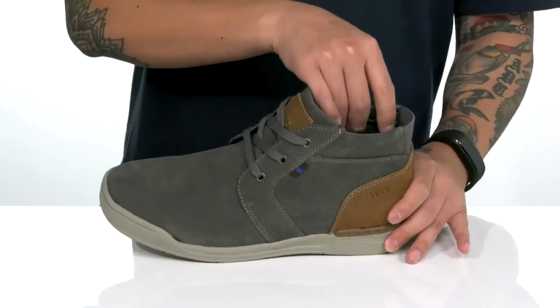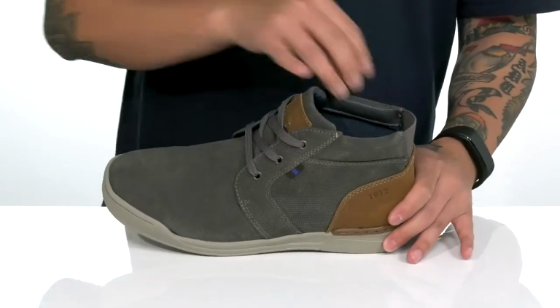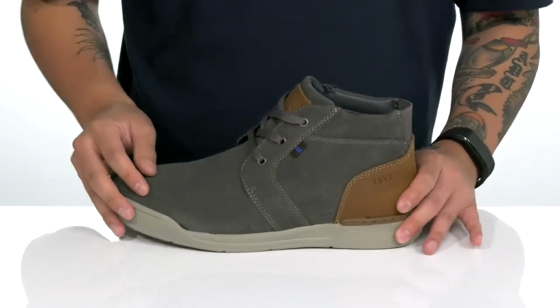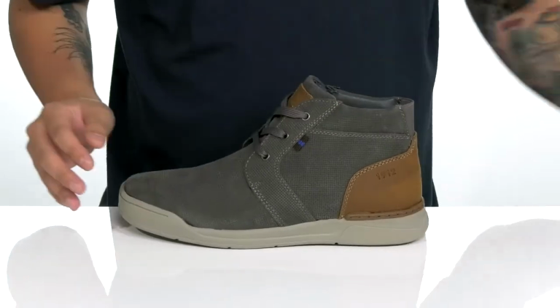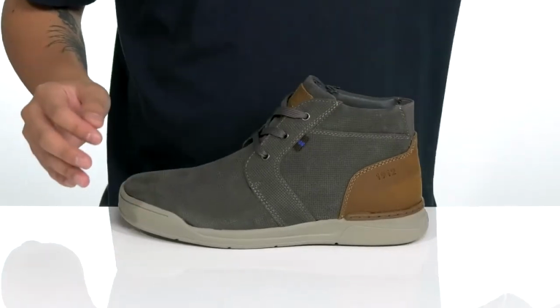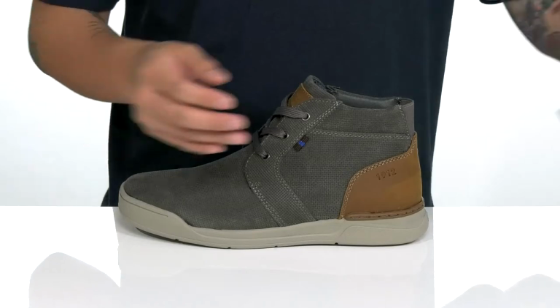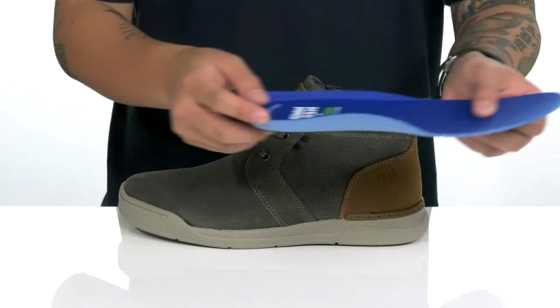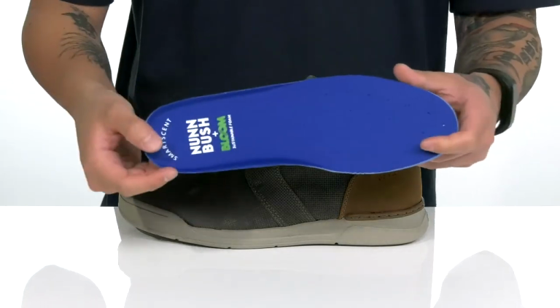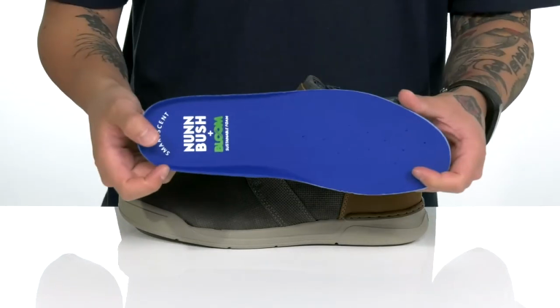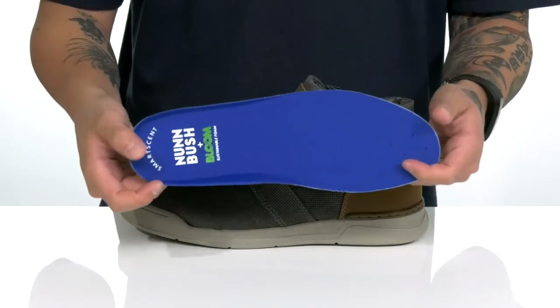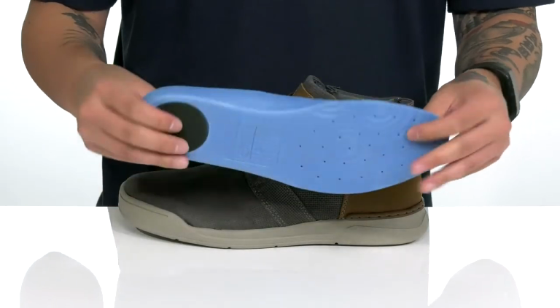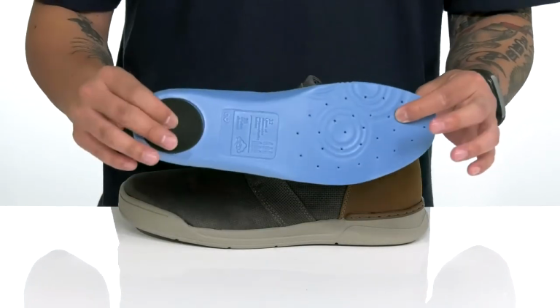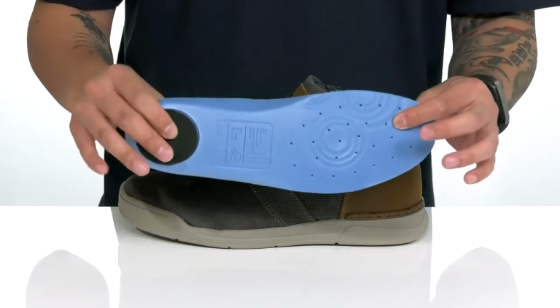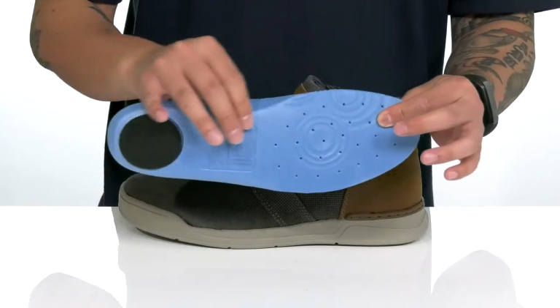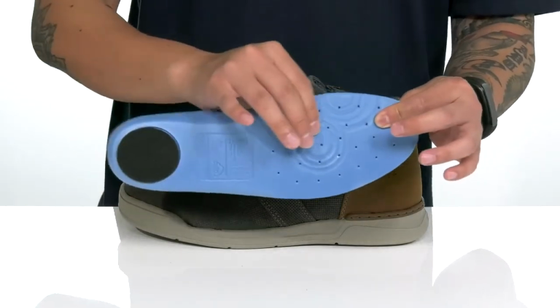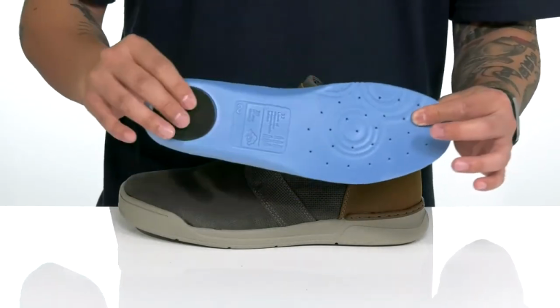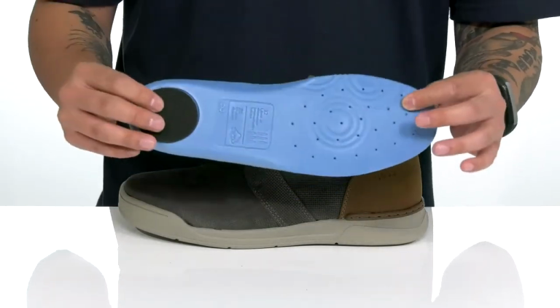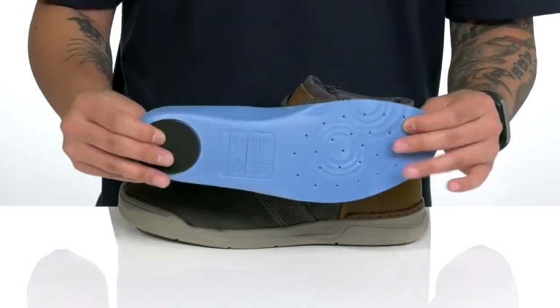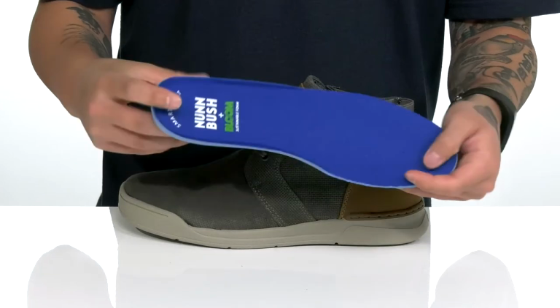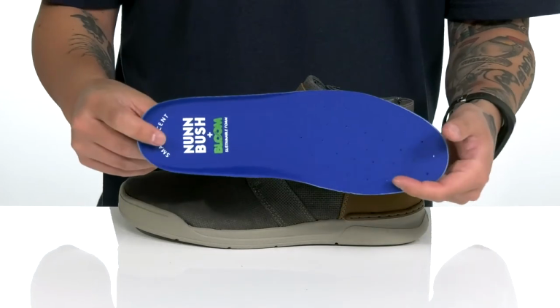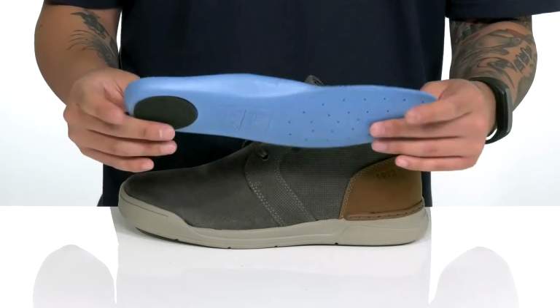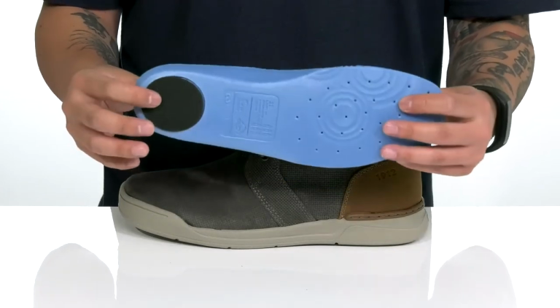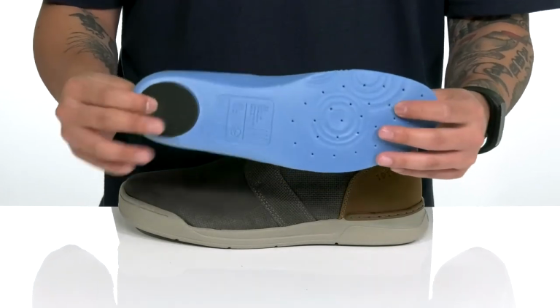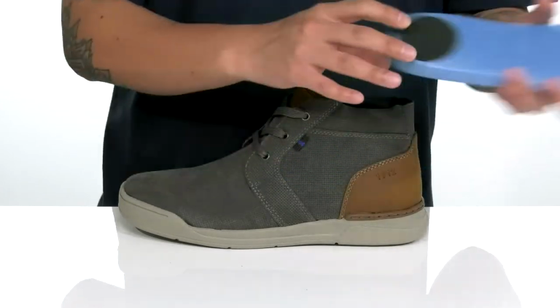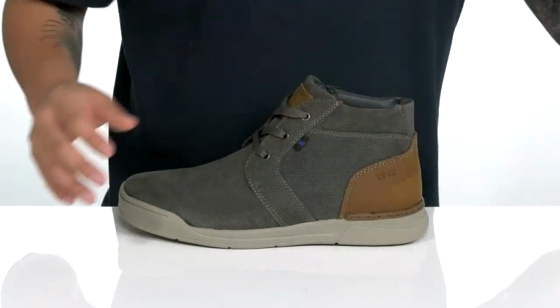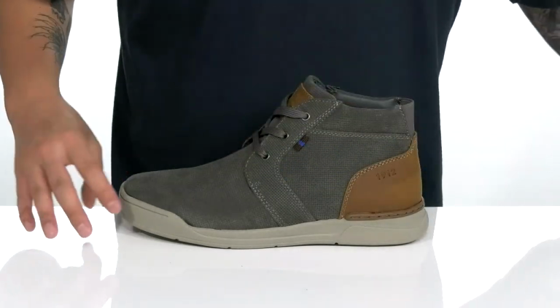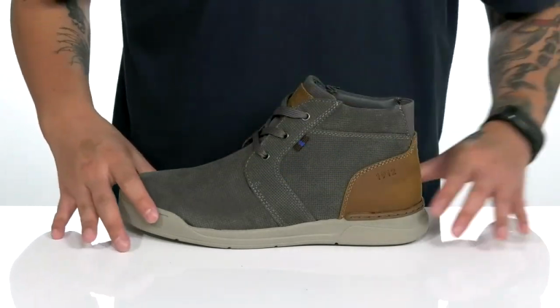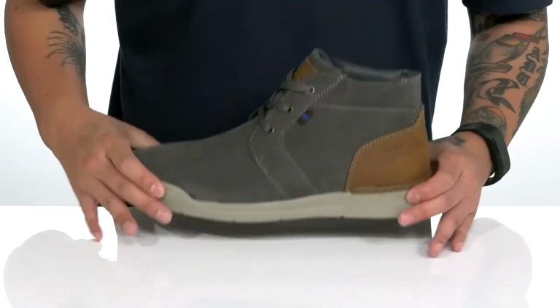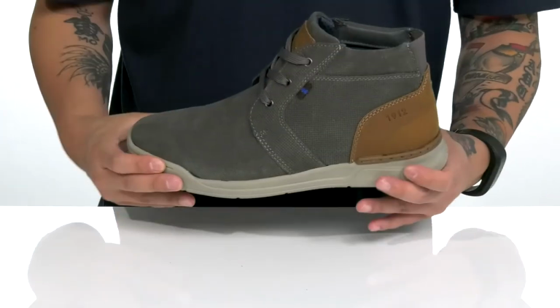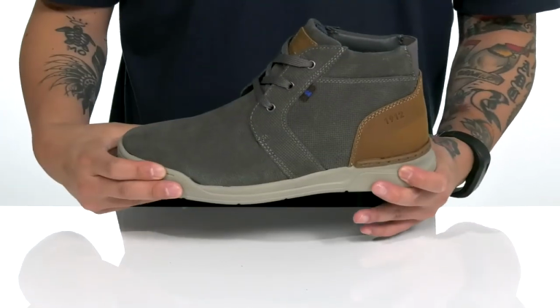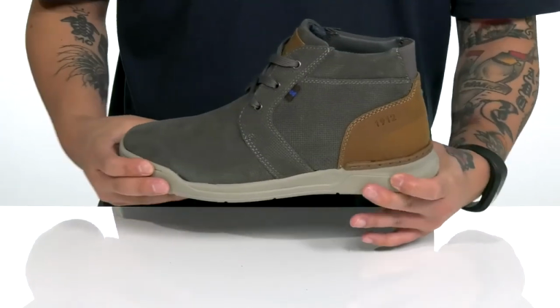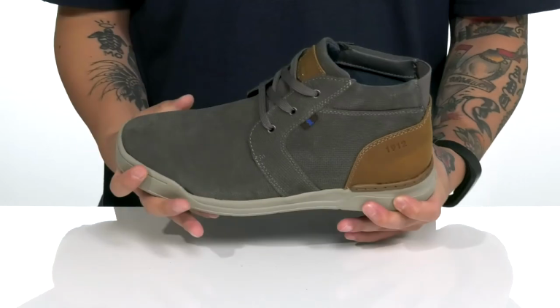A soft textile lining and a removable cushion footbed made with bloom algae make for an environmentally friendly design that helps absorb shock and keep you comfortable, and also features extra cushioning at the heel. This sits on top of a lightweight shock-absorbing foam midsole.